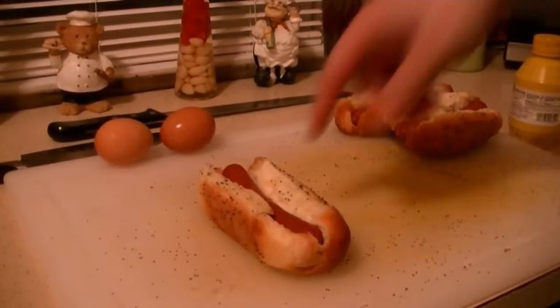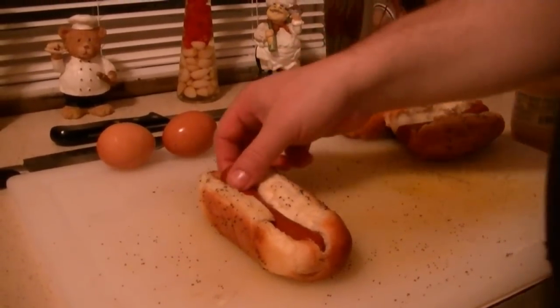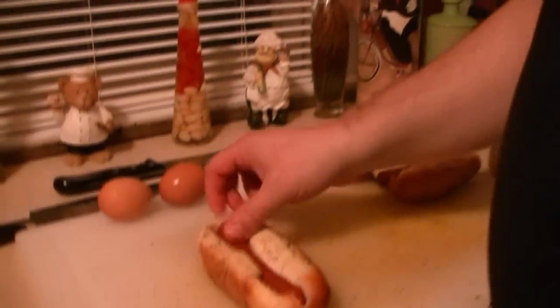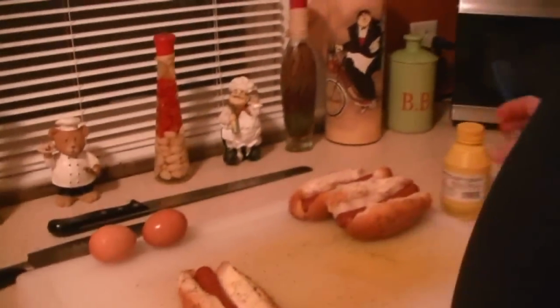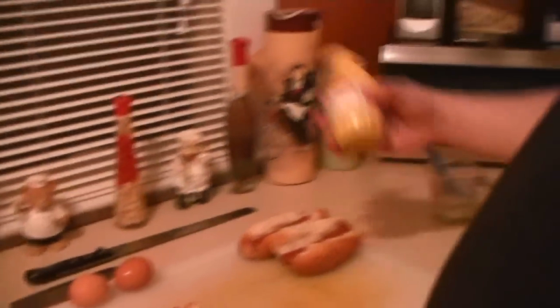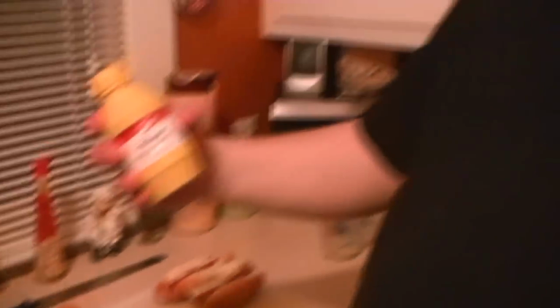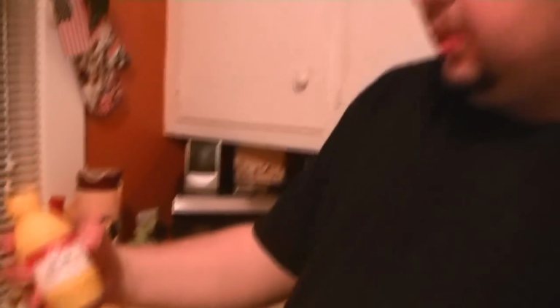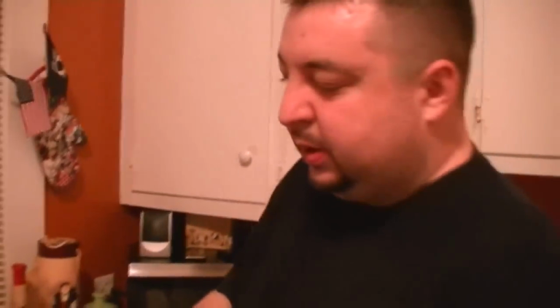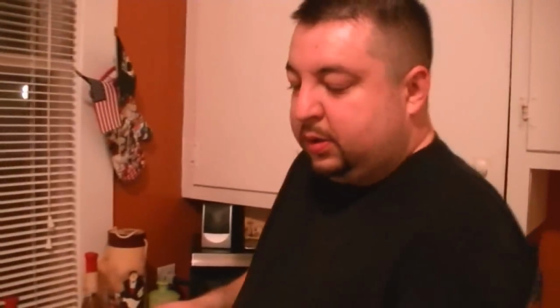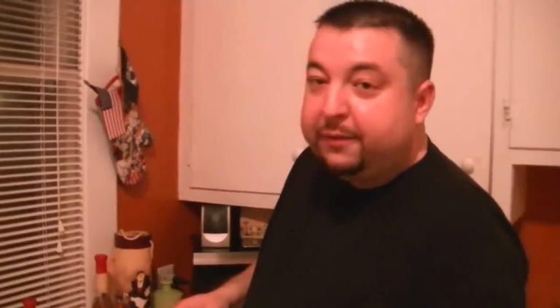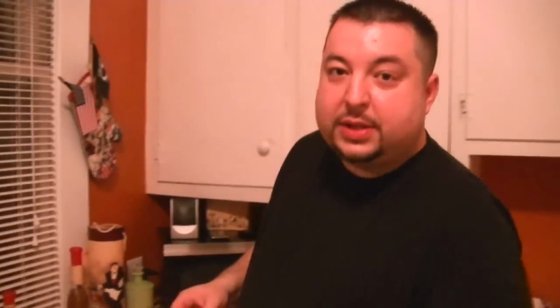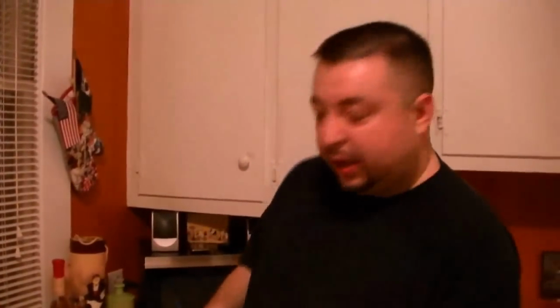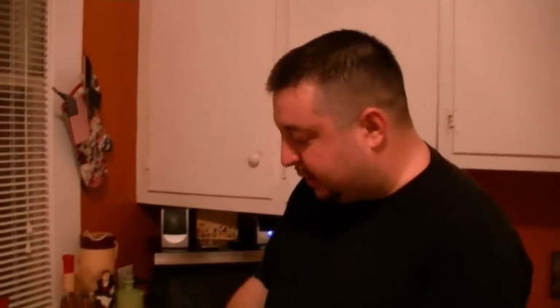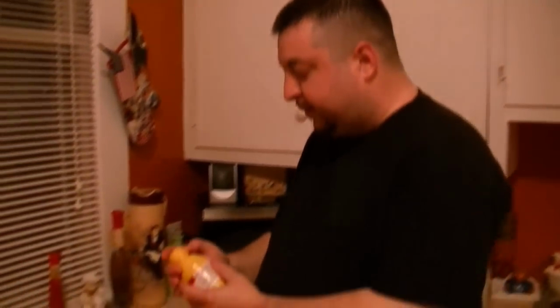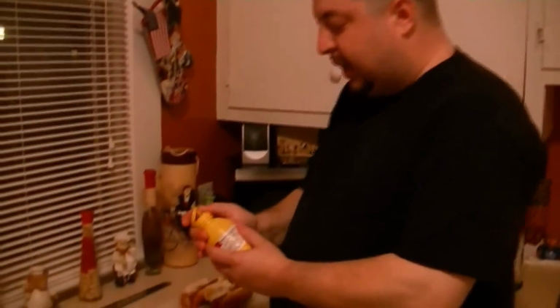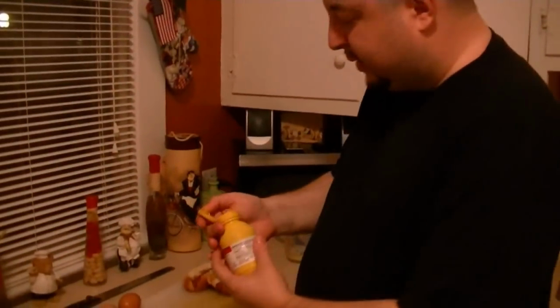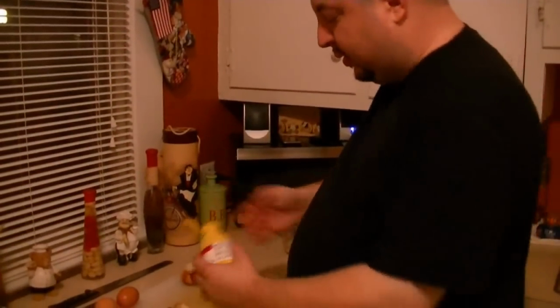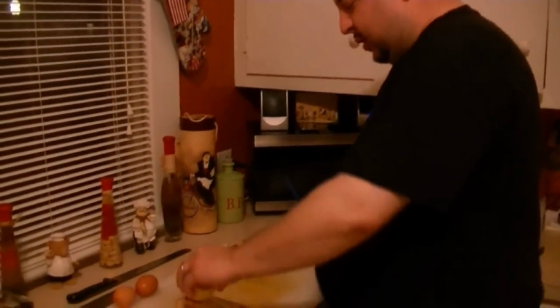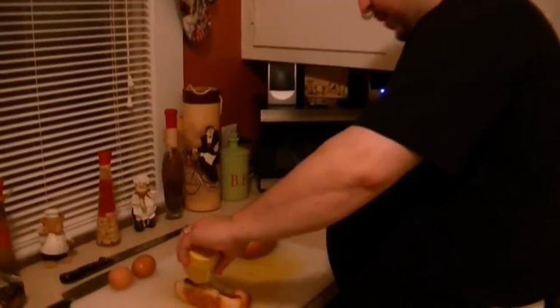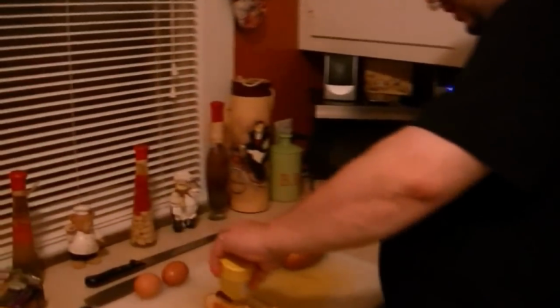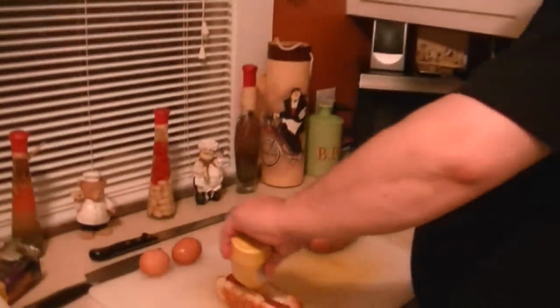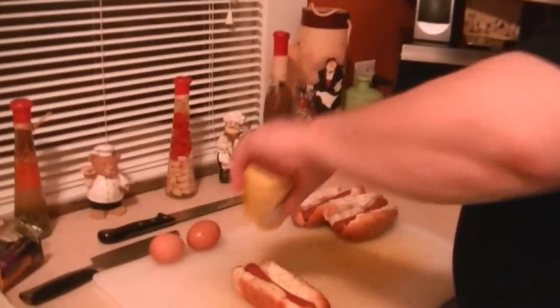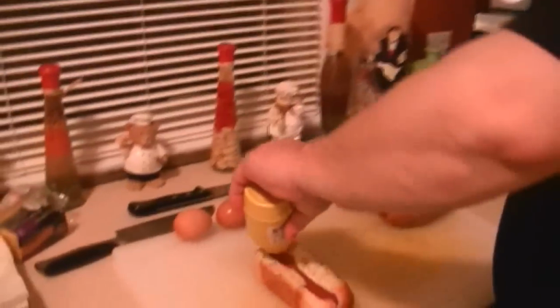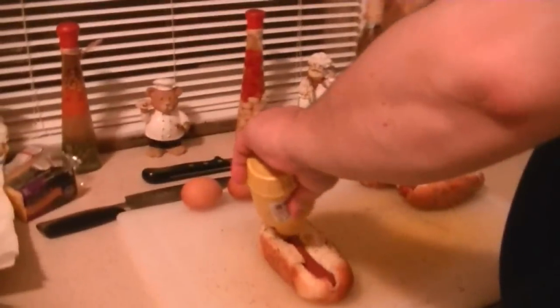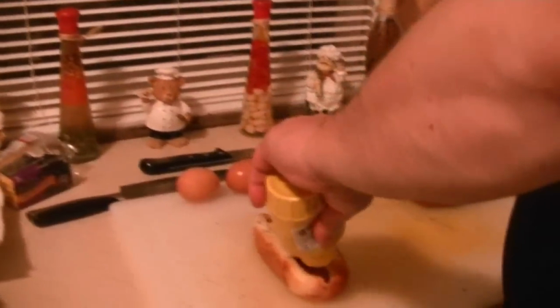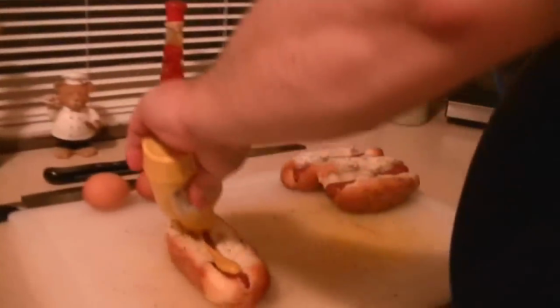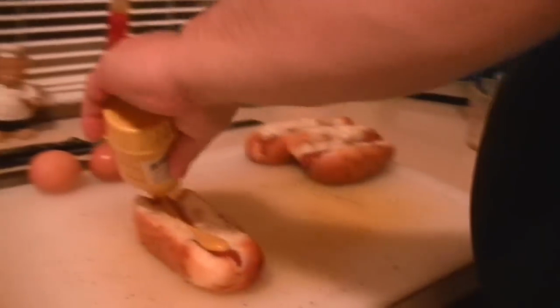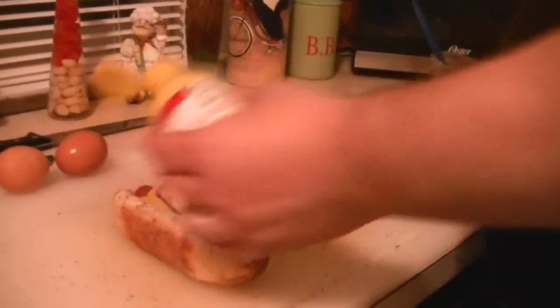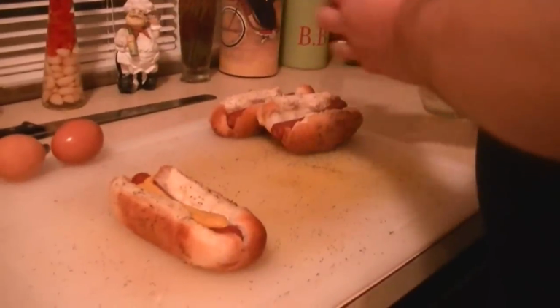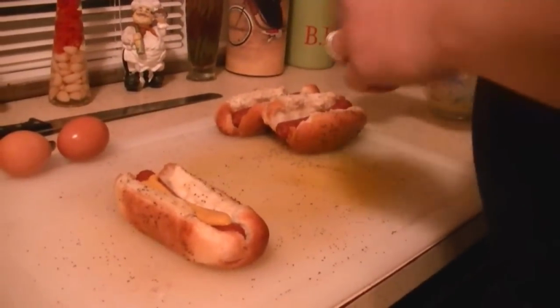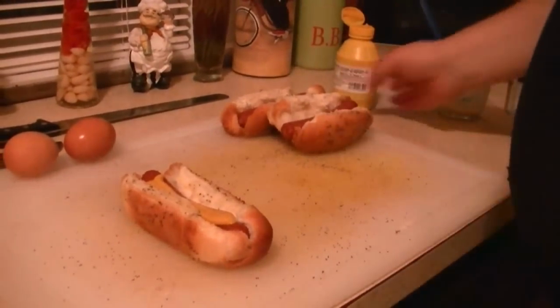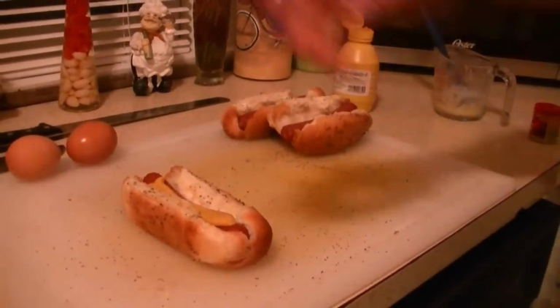So all beef dog, yellow mustard — don't be getting fancy. None of that deli mustard or spicy mustard, it's got to be the yellow. That's classic. So that goes down first.